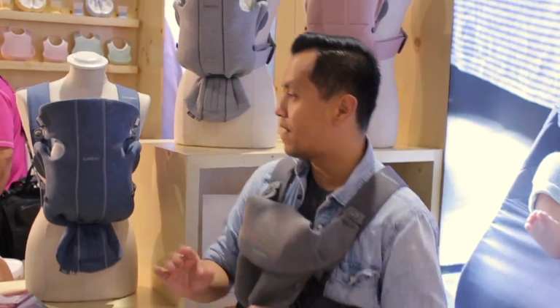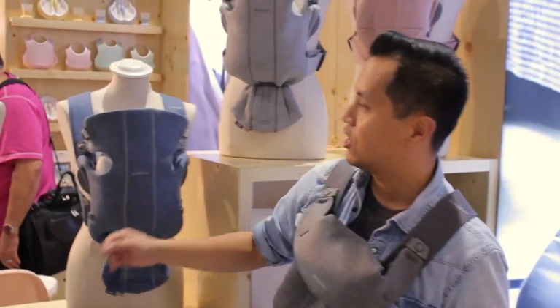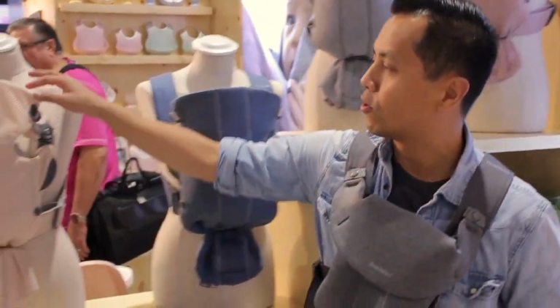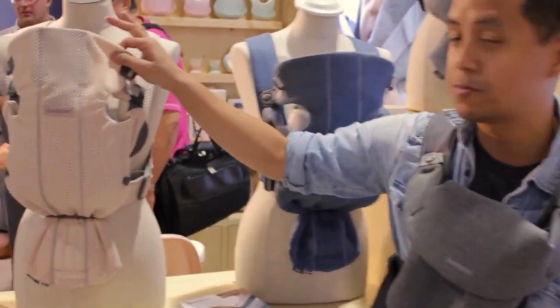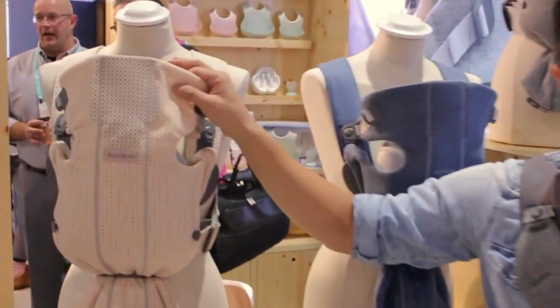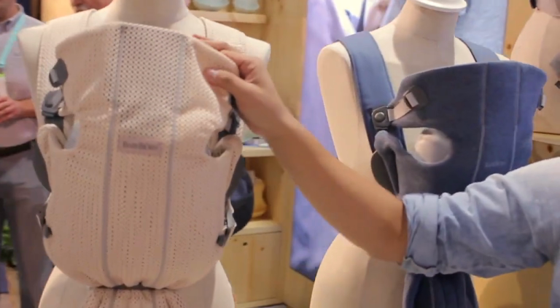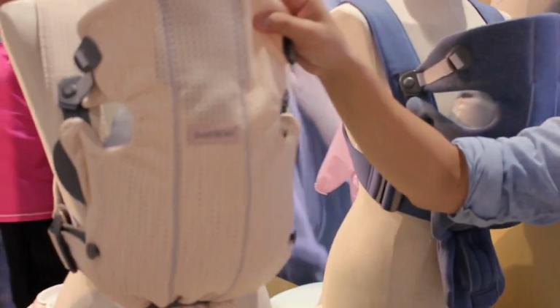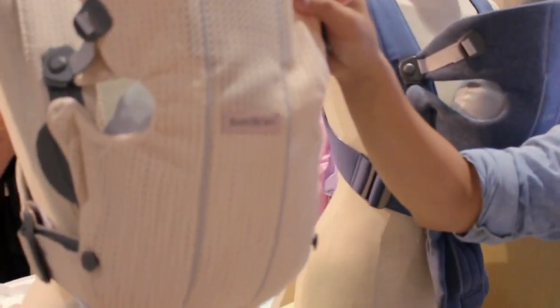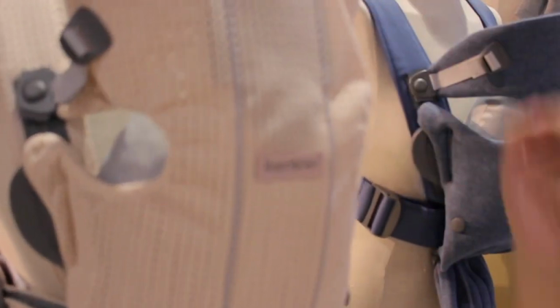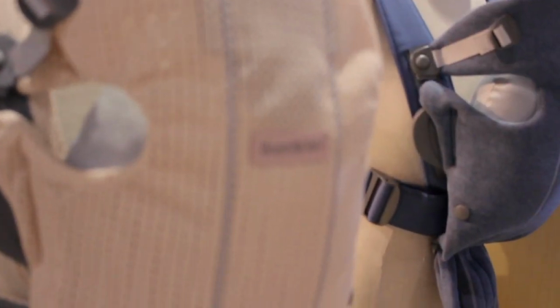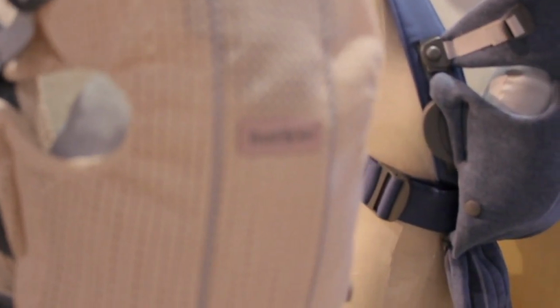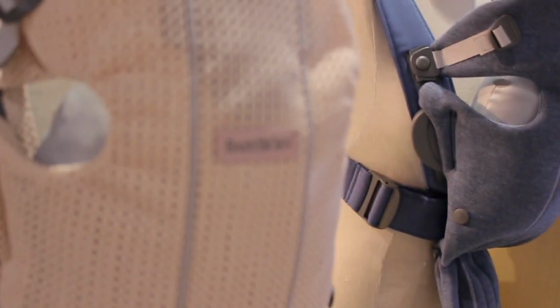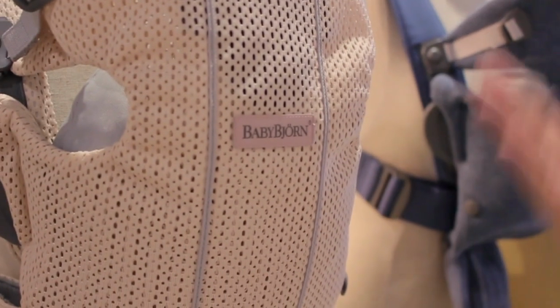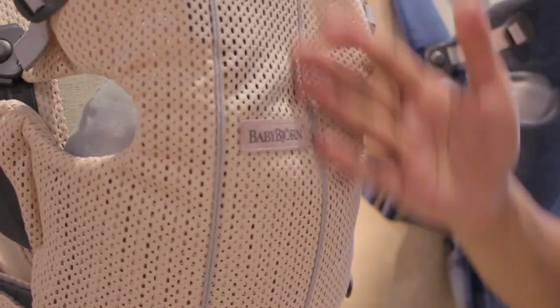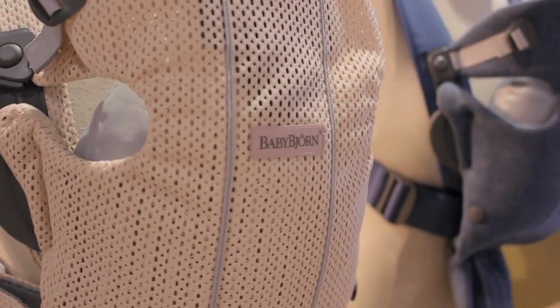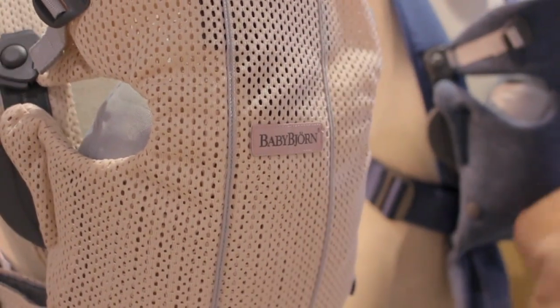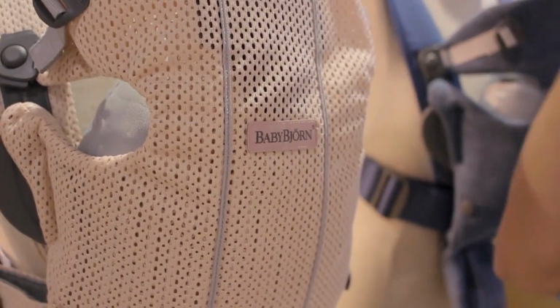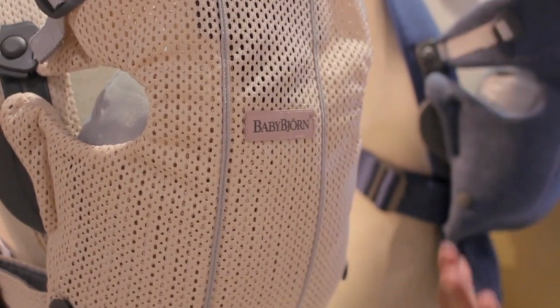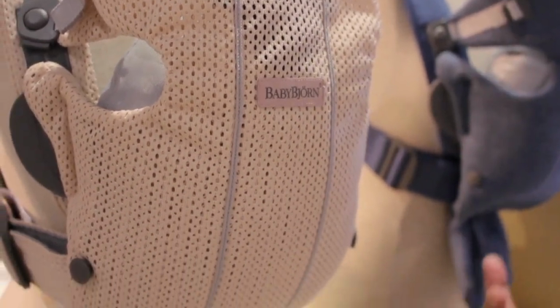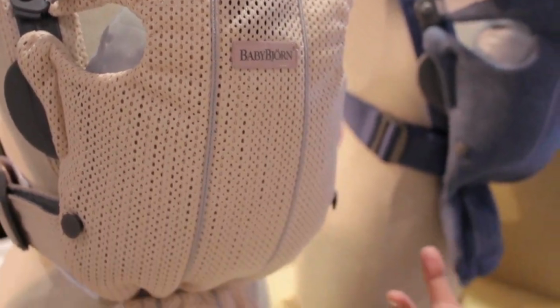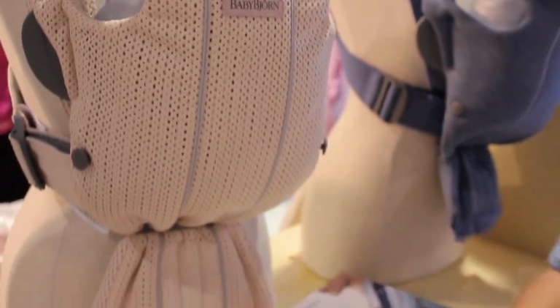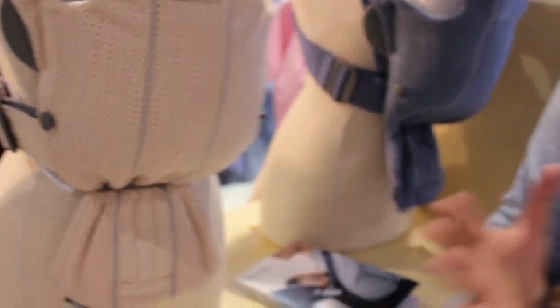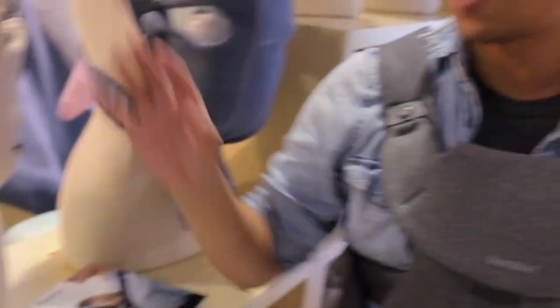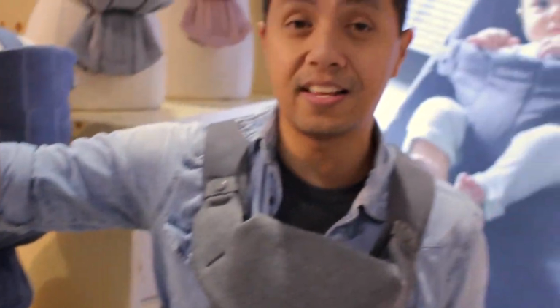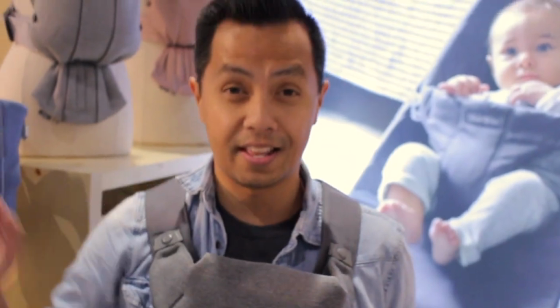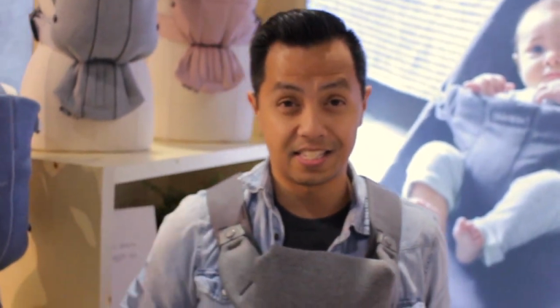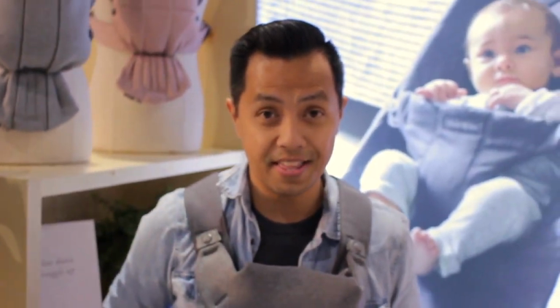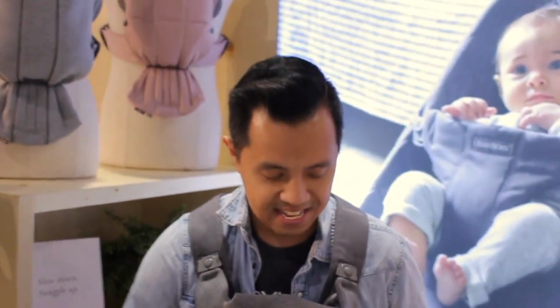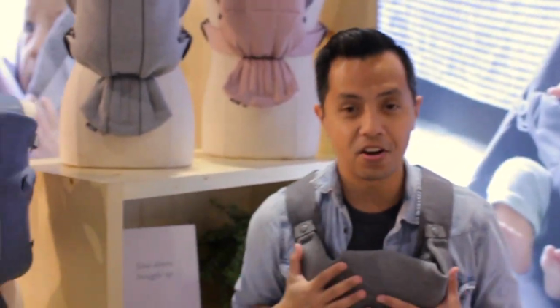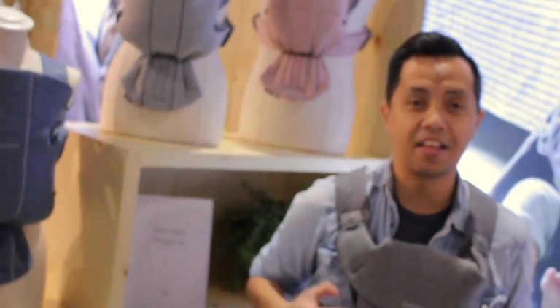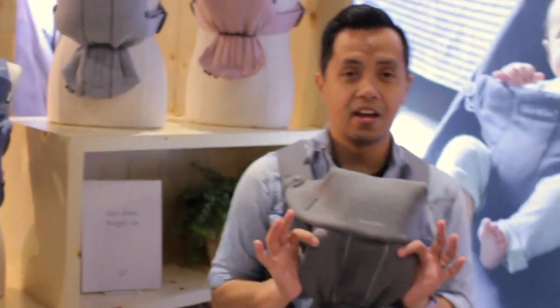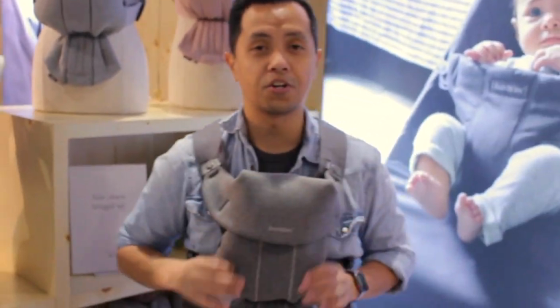The third price point is the mesh, at $100. It's breathable and pretty much all-weather — especially great for those hotter days so it really lets things breathe. Same functionality, and it looks gorgeous.